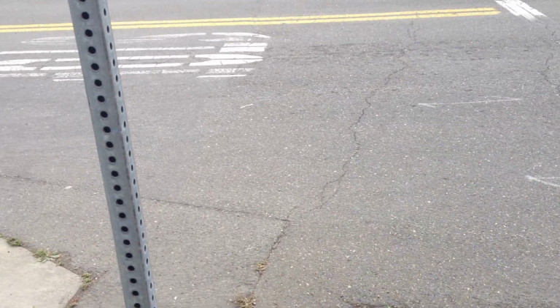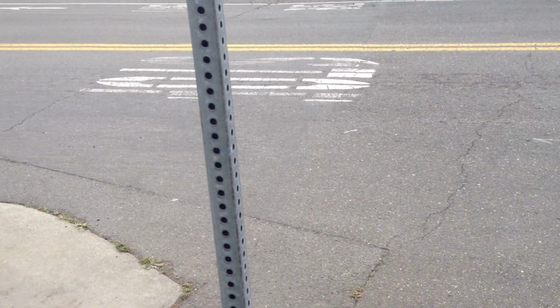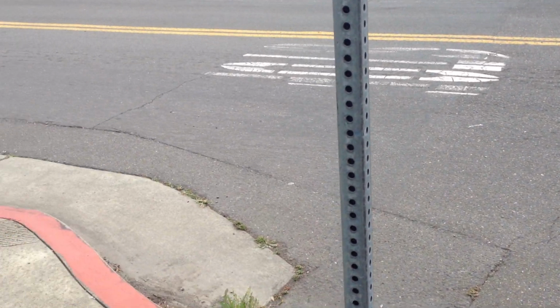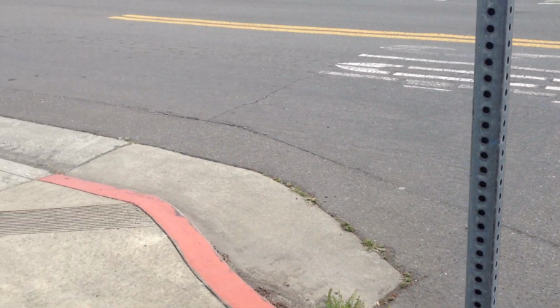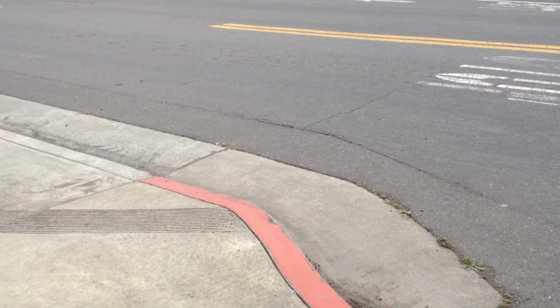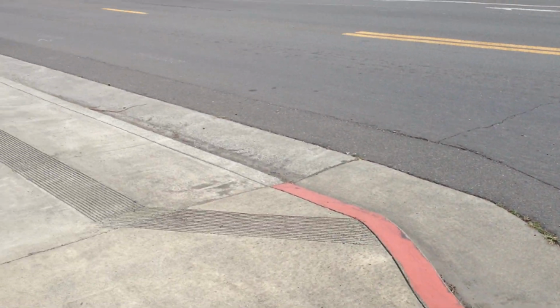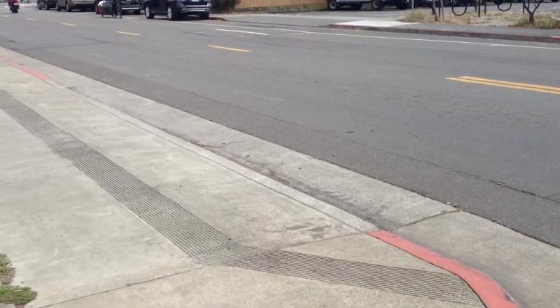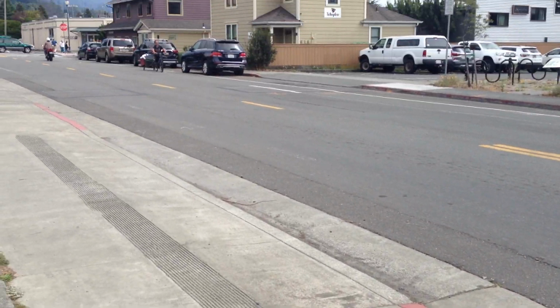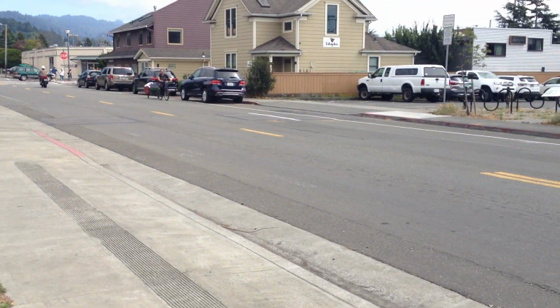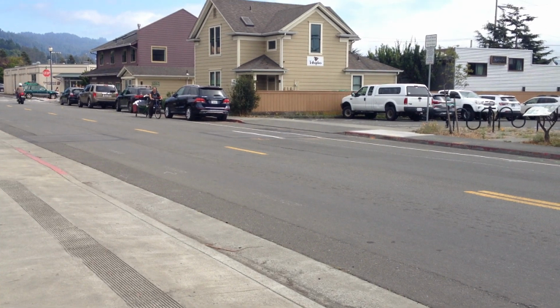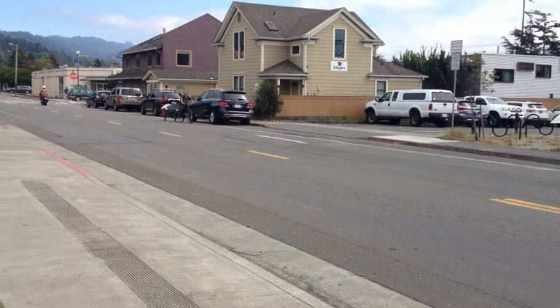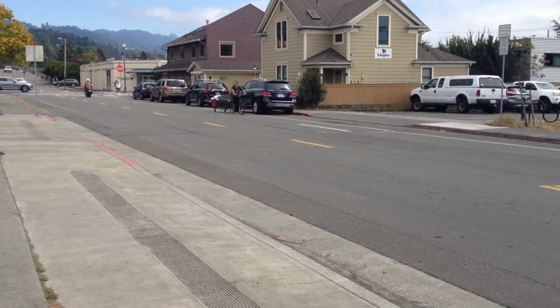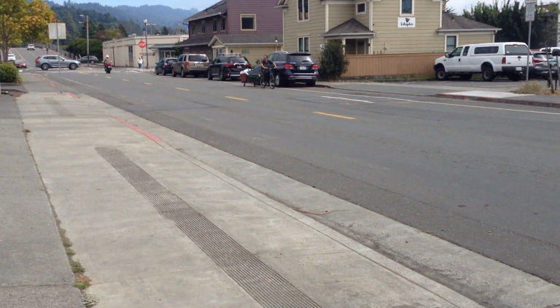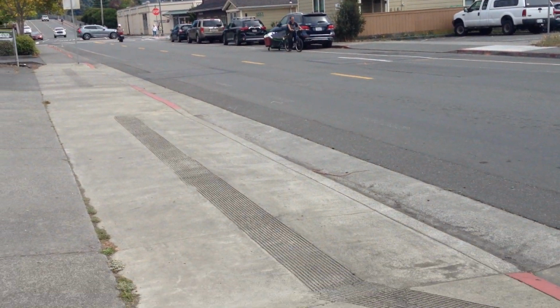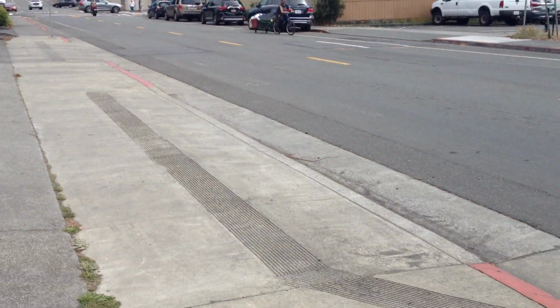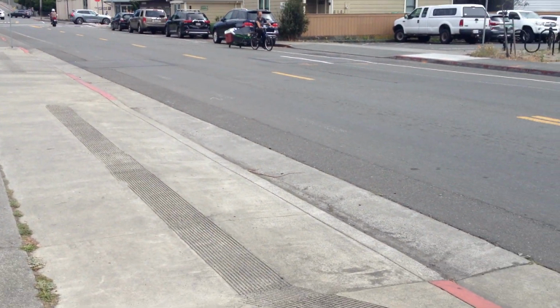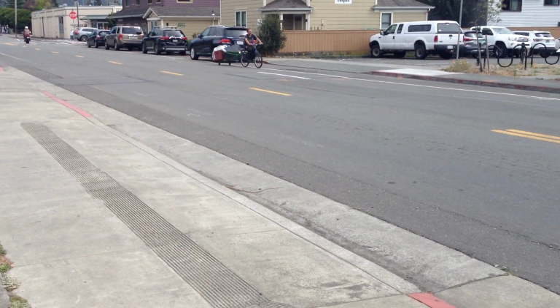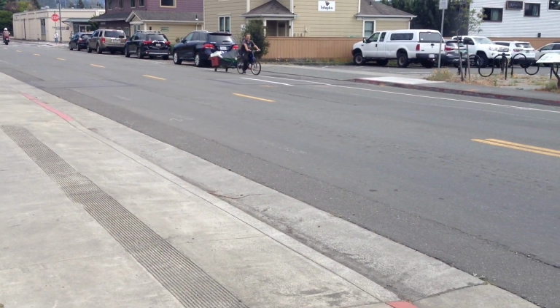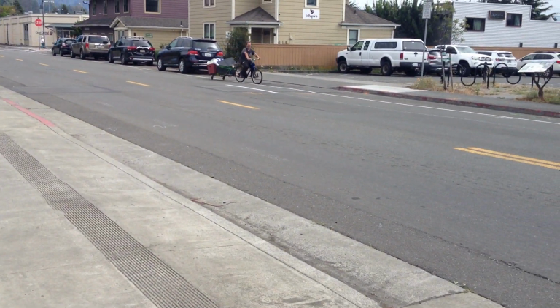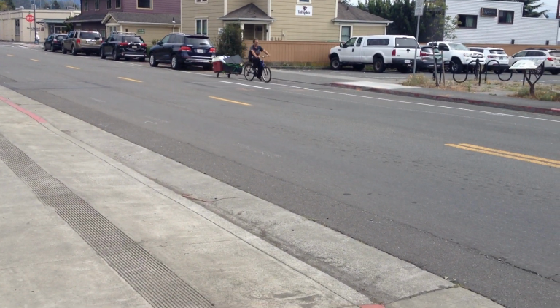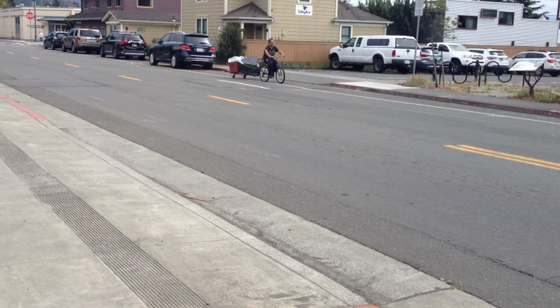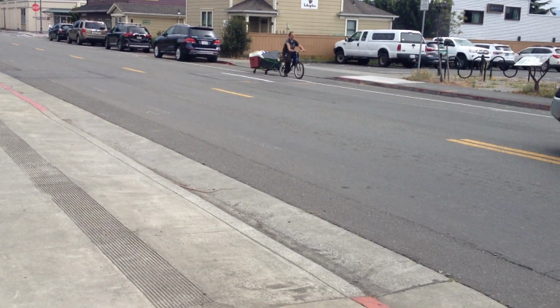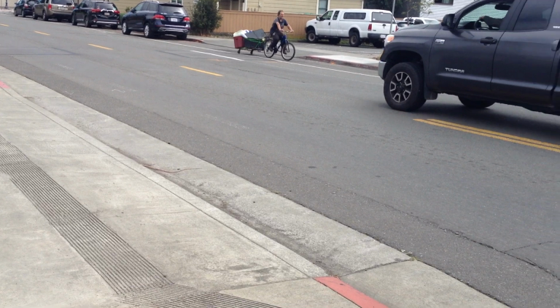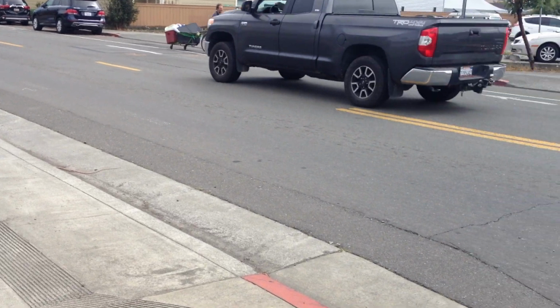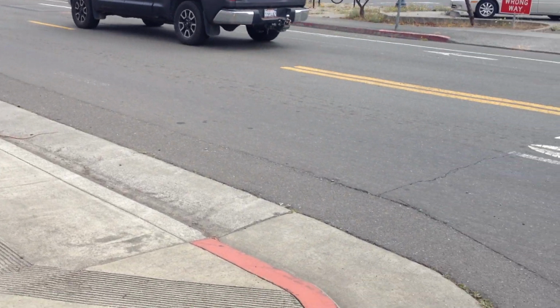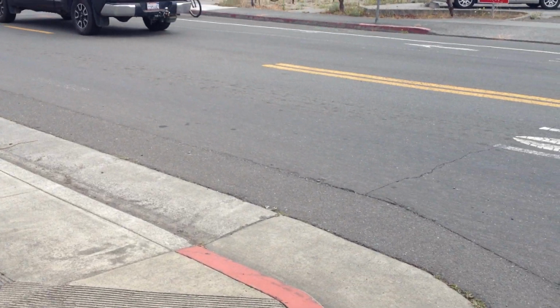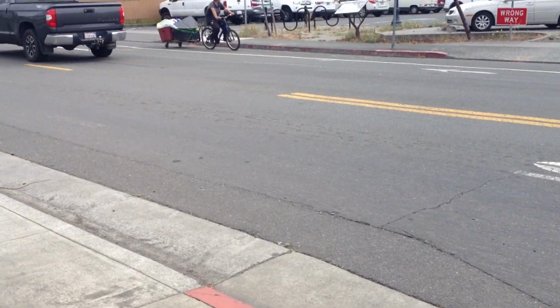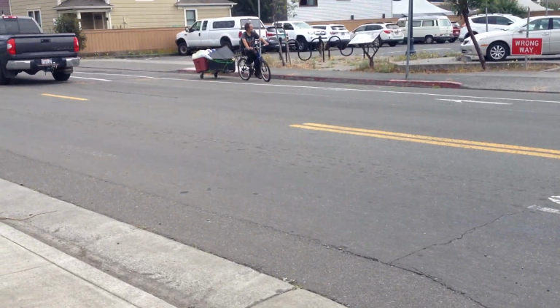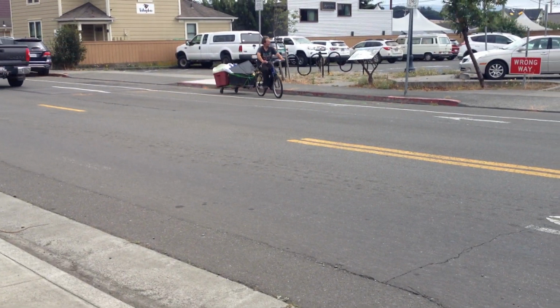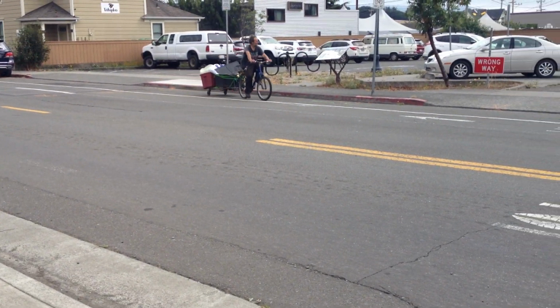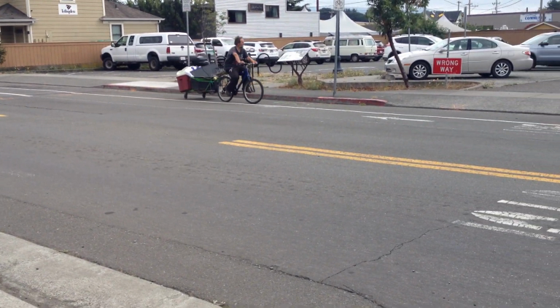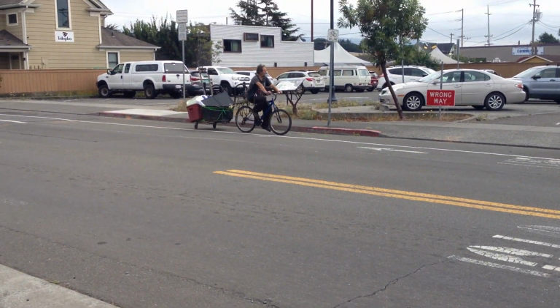Oh, look at this guy. My fingers smell like tomato leaves. Or if you know what's in the sewers — that is not connected to the sewers. That's a storm drain.